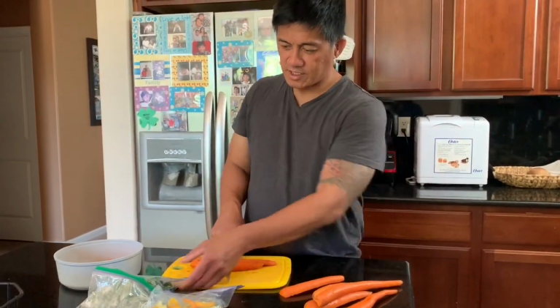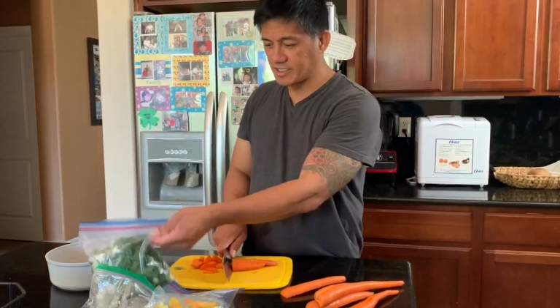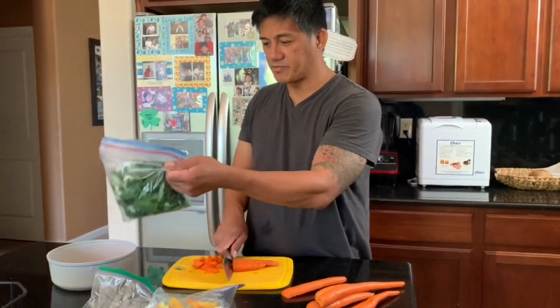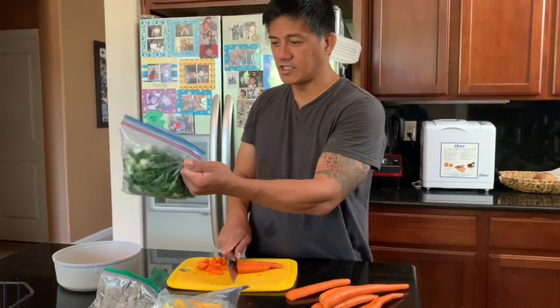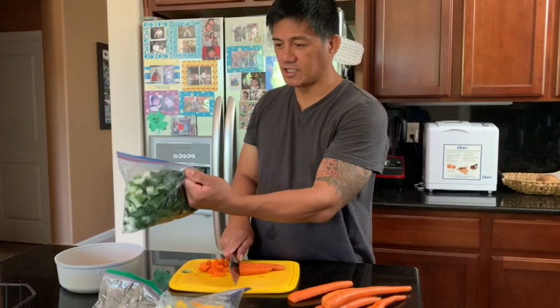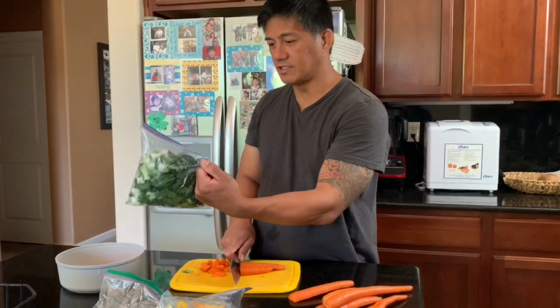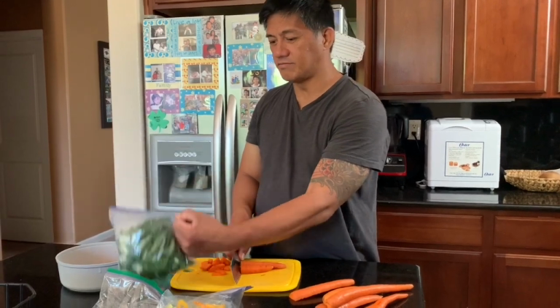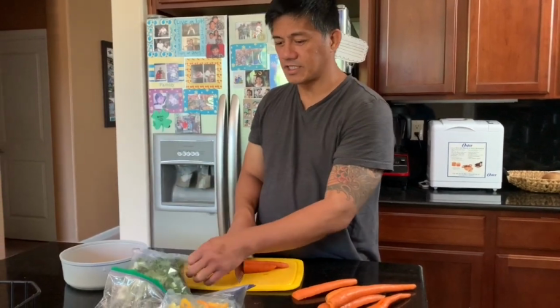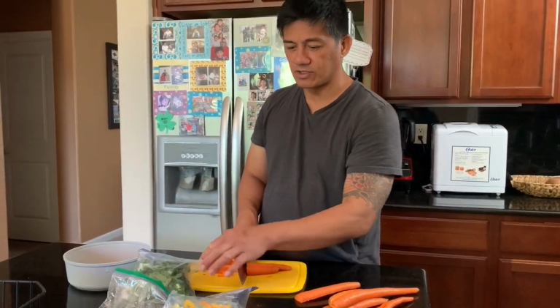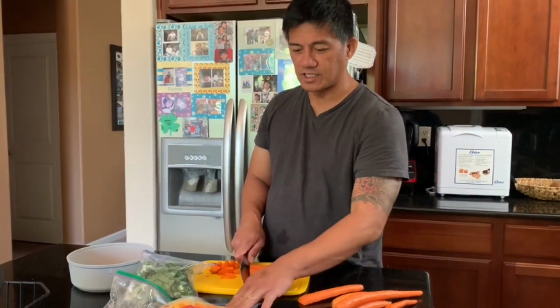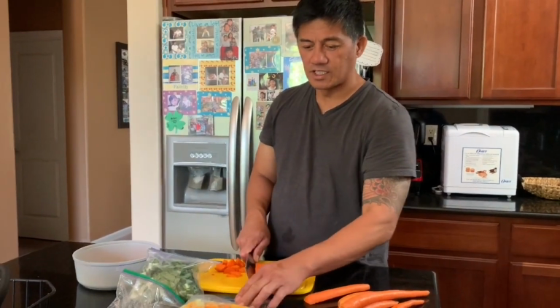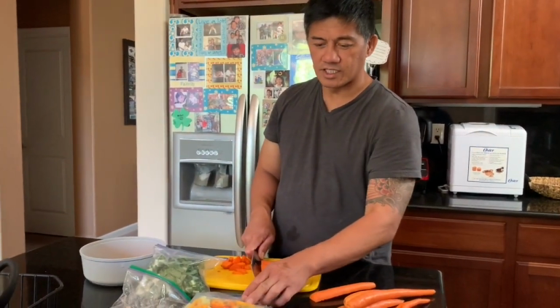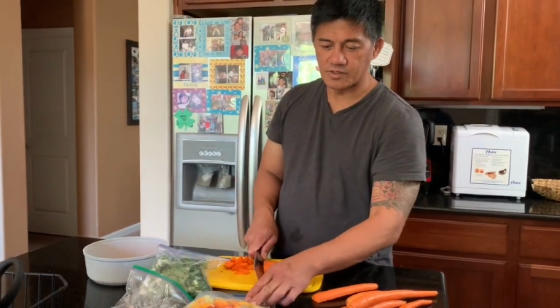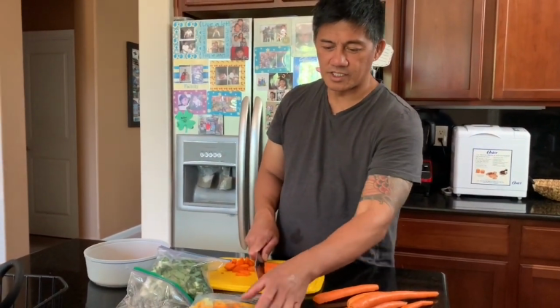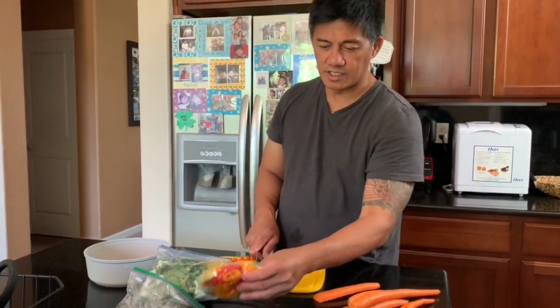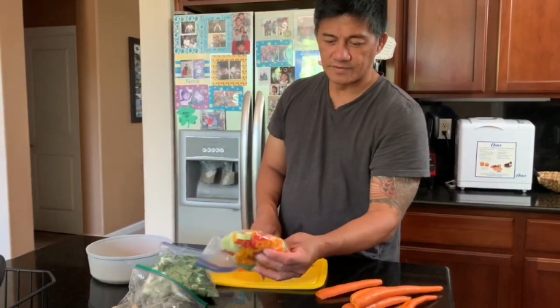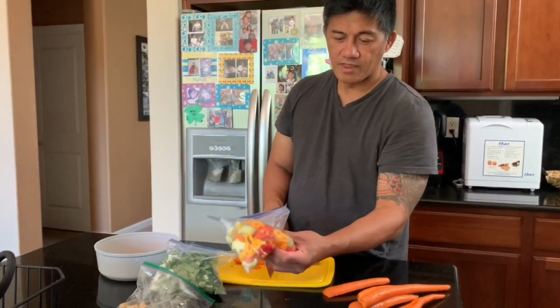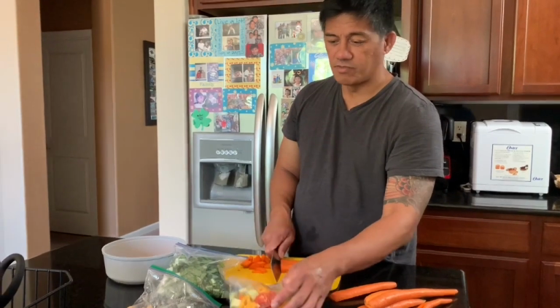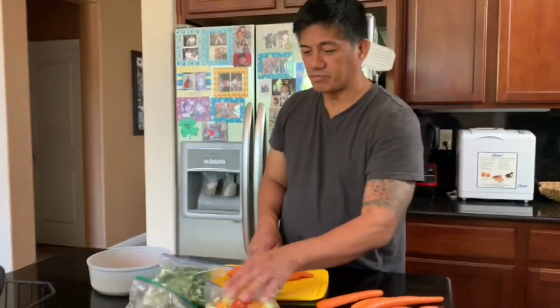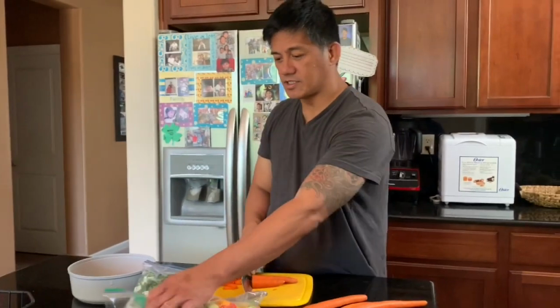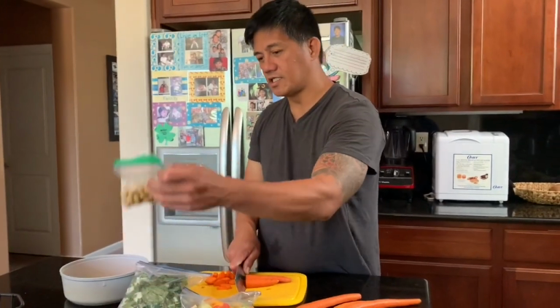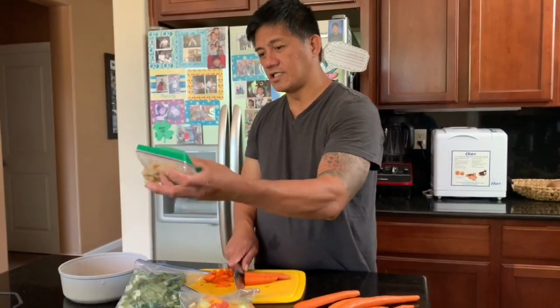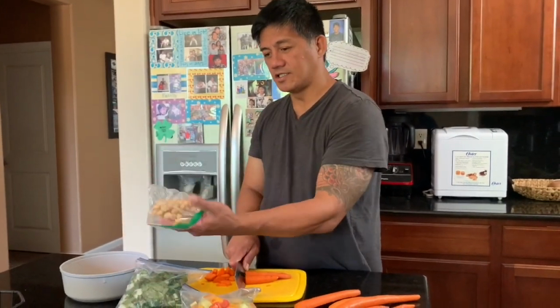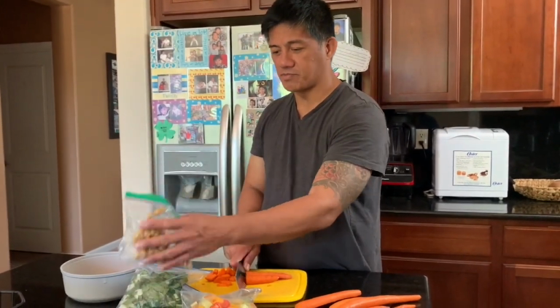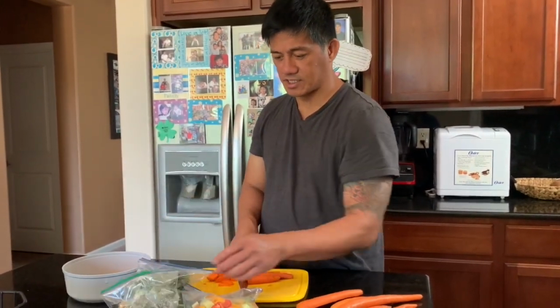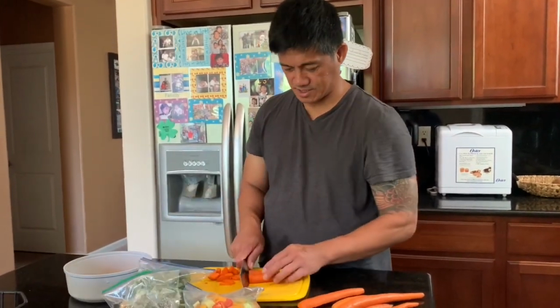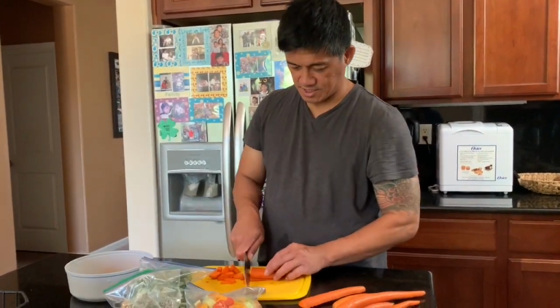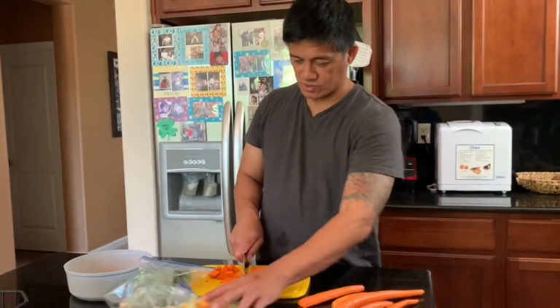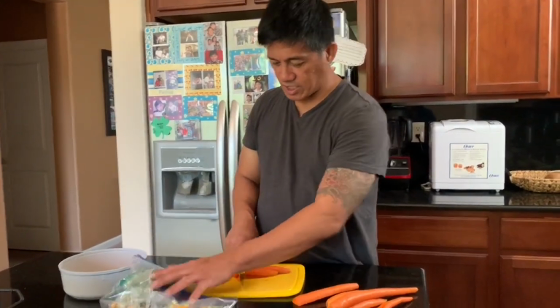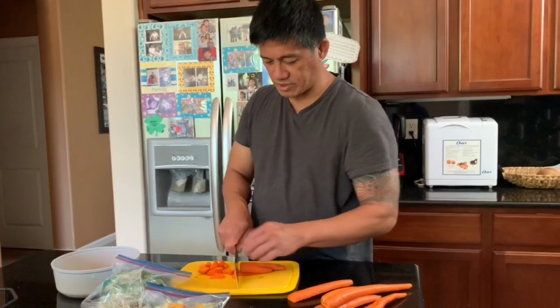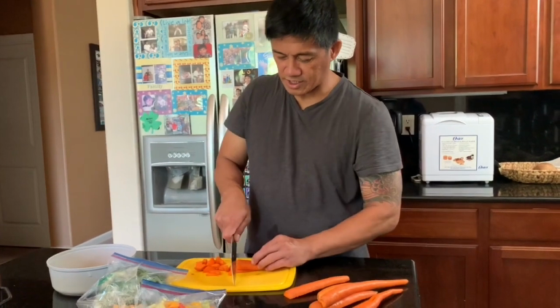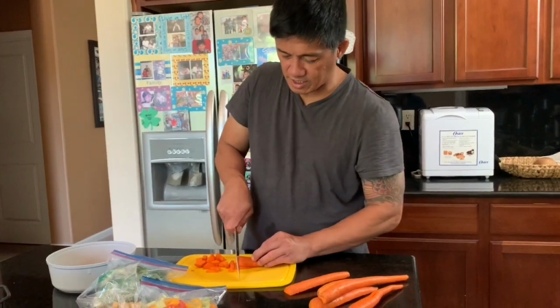We got prepared bok choy, celery with bell peppers, and chickpeas. So now we're going to slice the carrots.